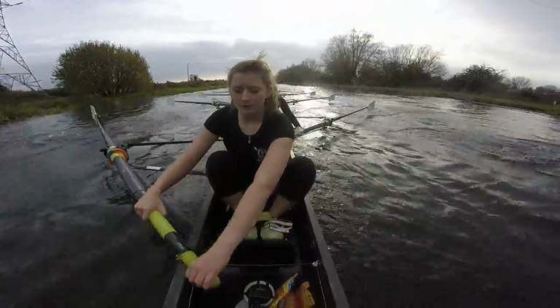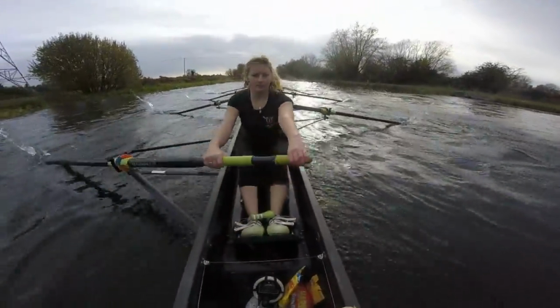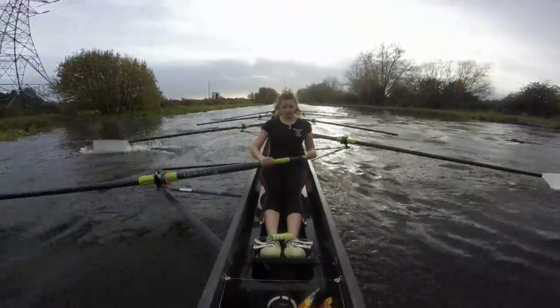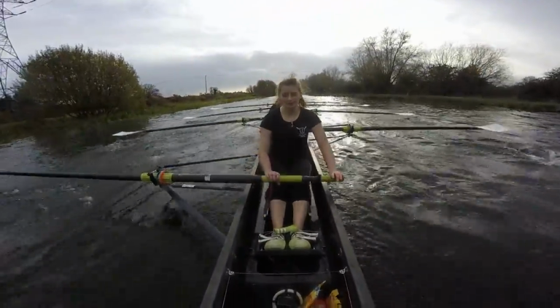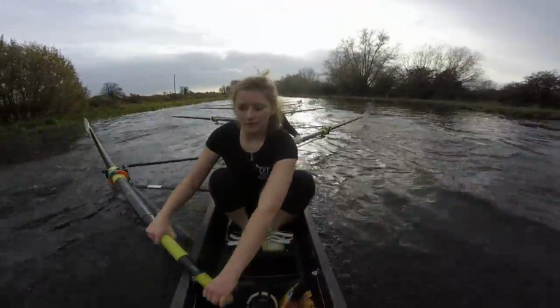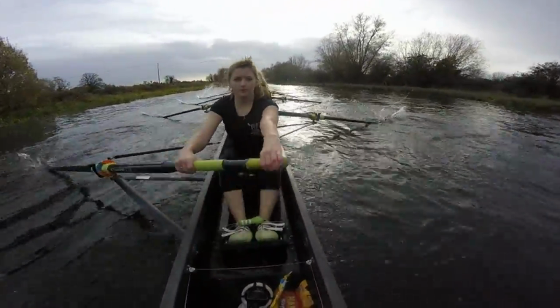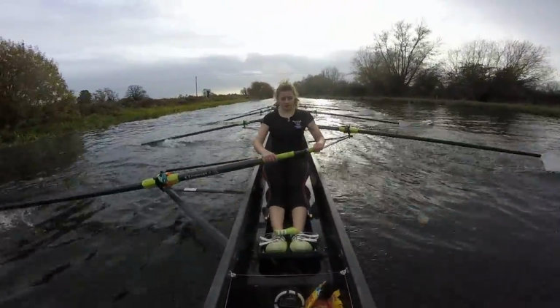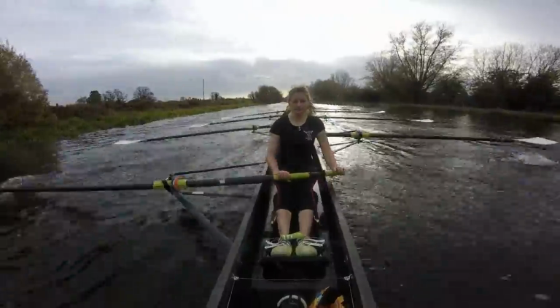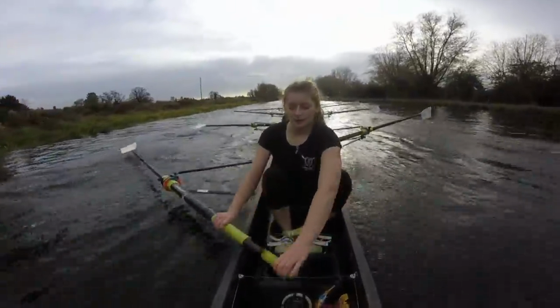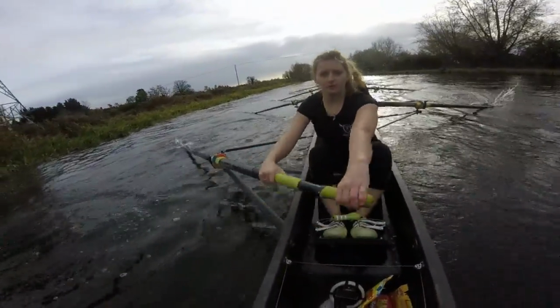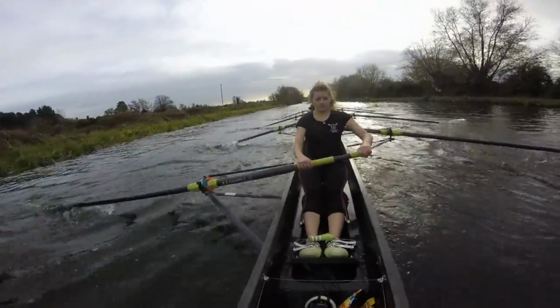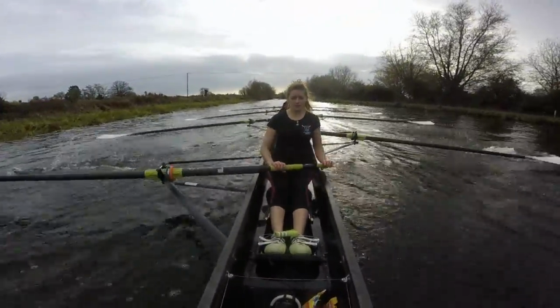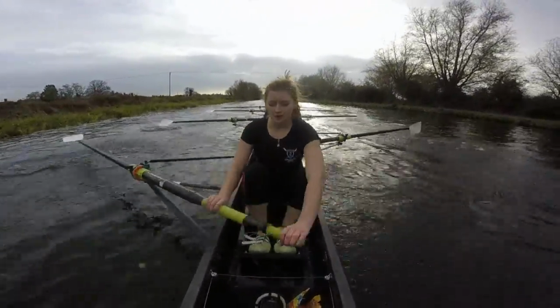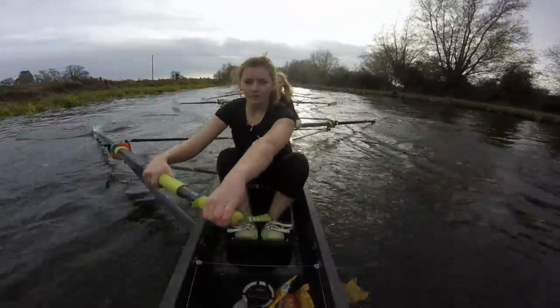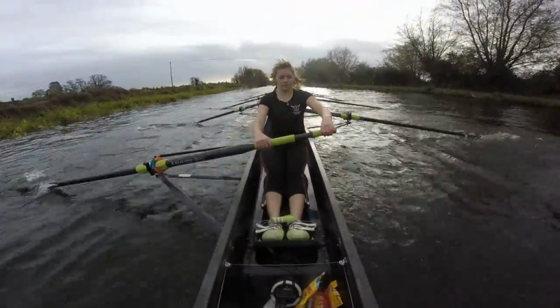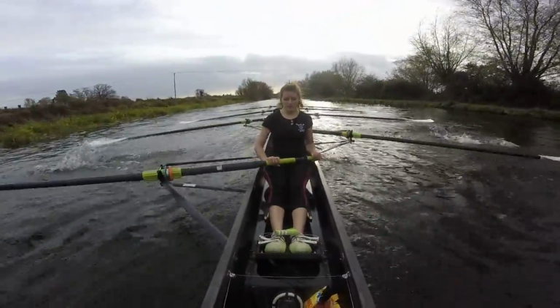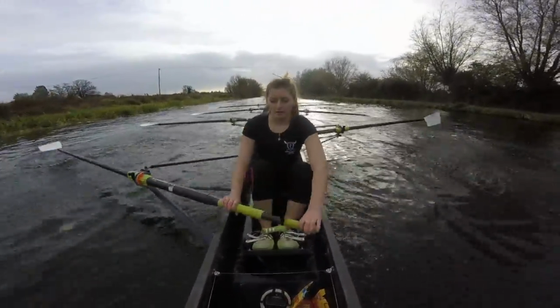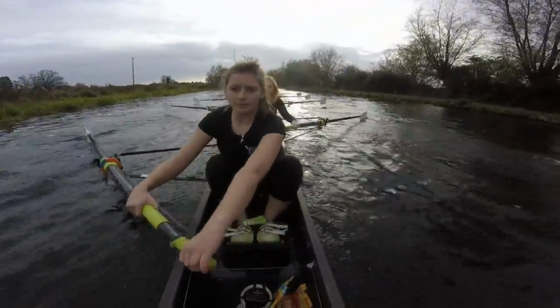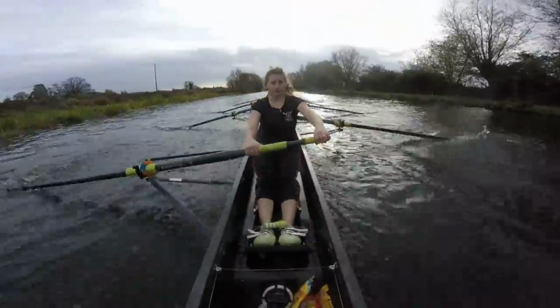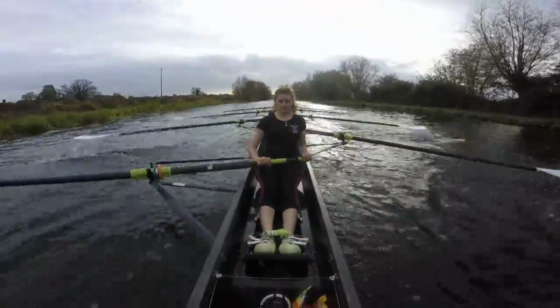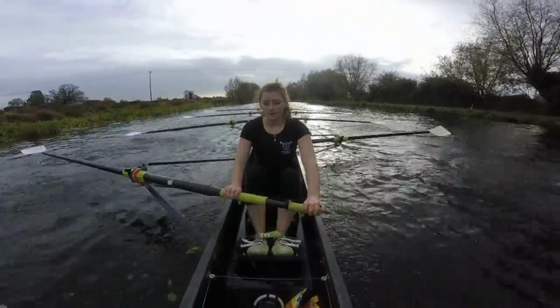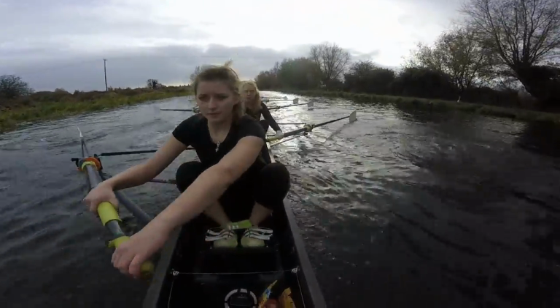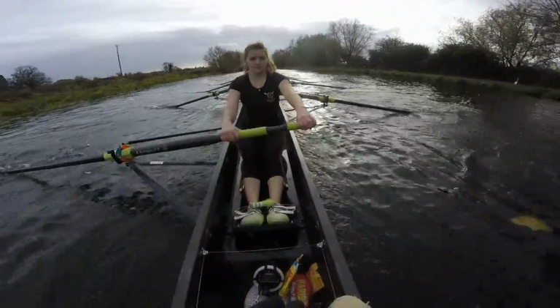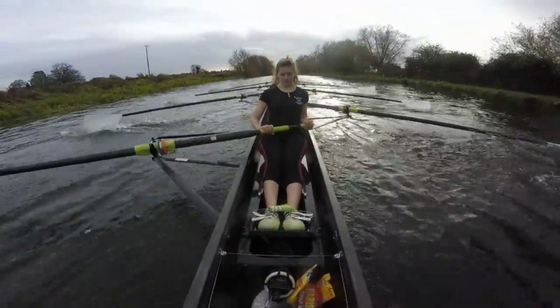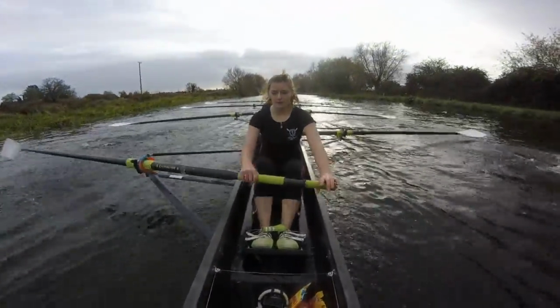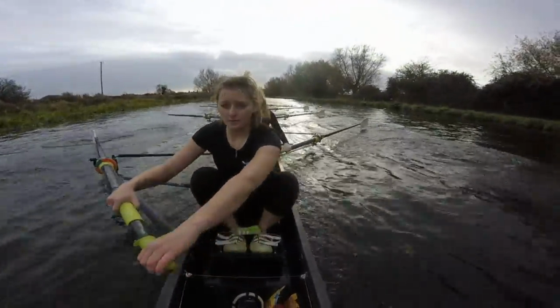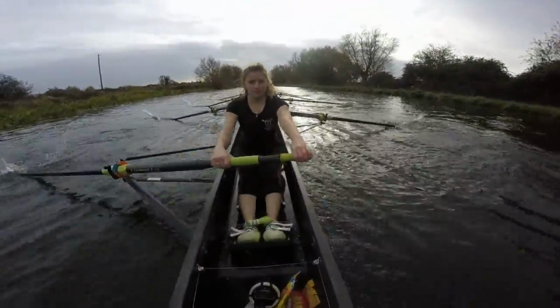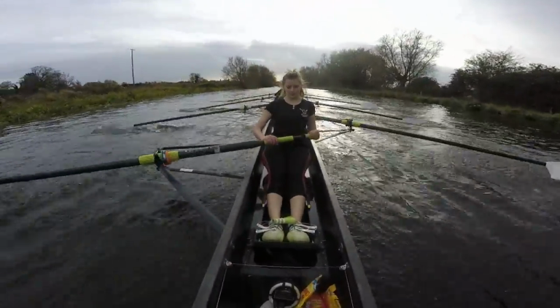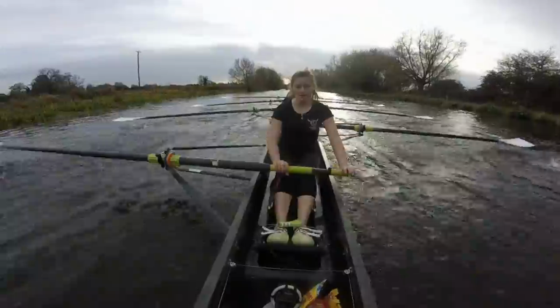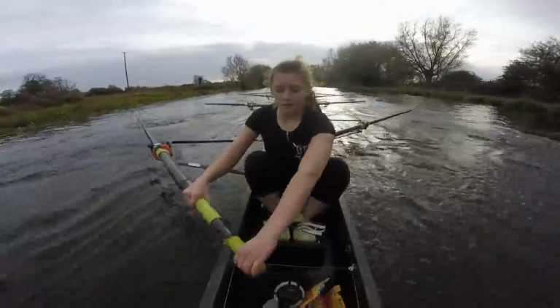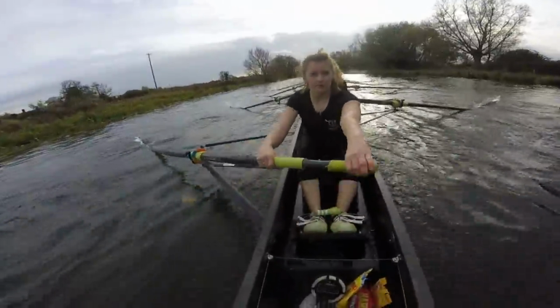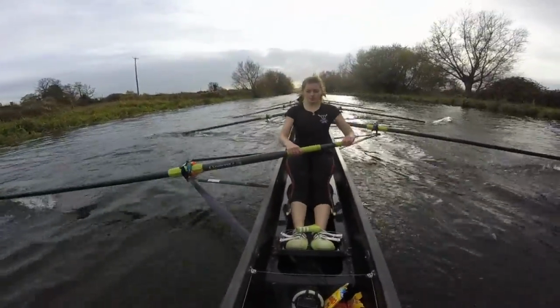Get the blades in. Get the blades in. Sit up at the finish. Sit tall. Sit back on it. Good. Sit back. But keep the bodies in check. Shoulders just behind the hips.